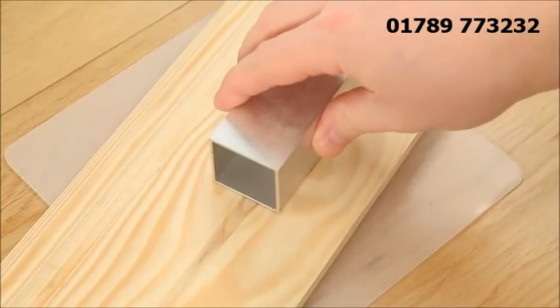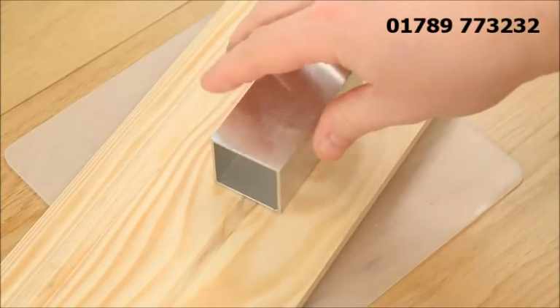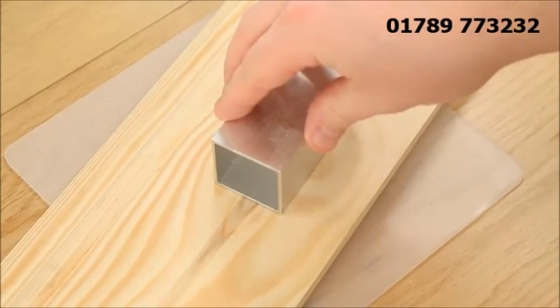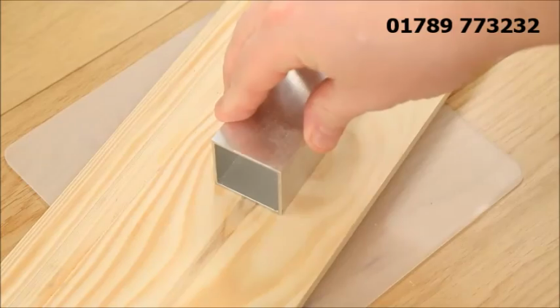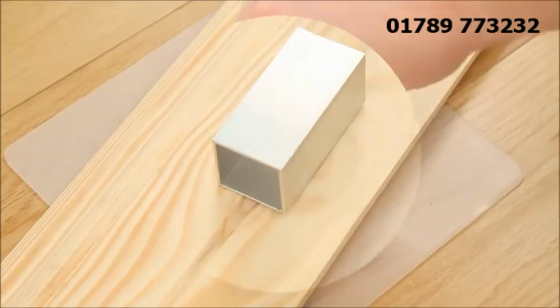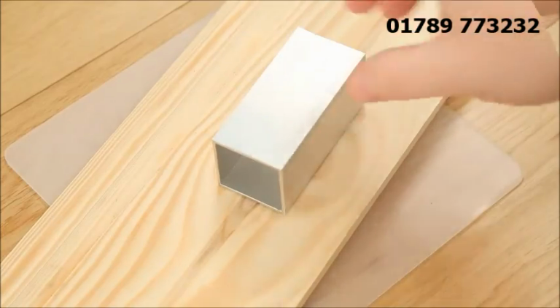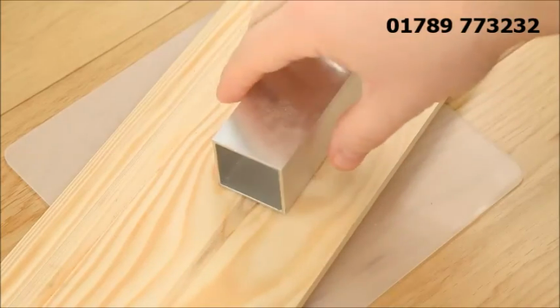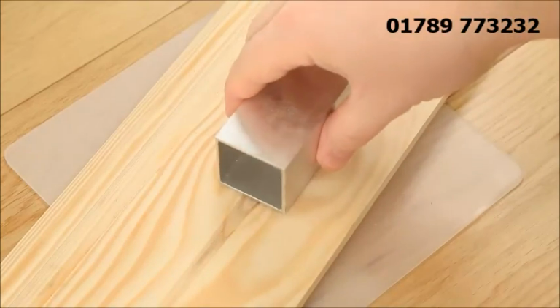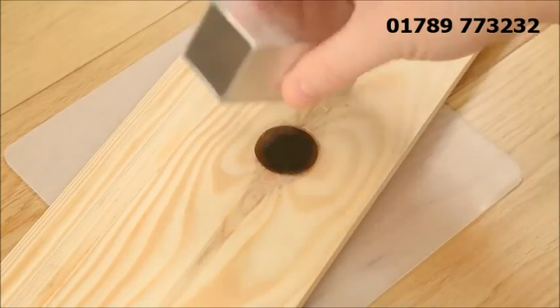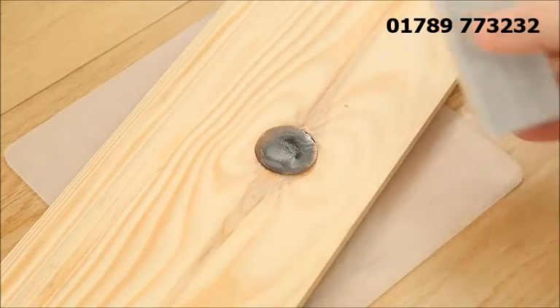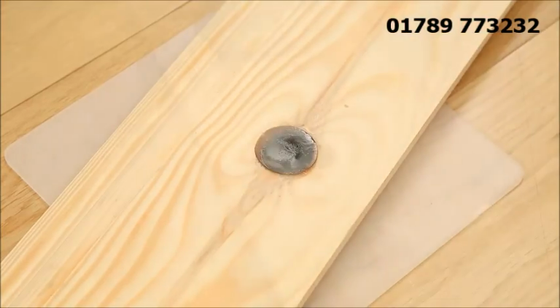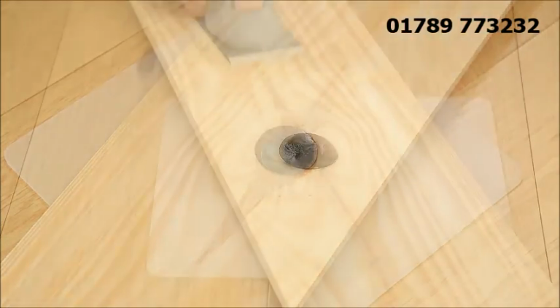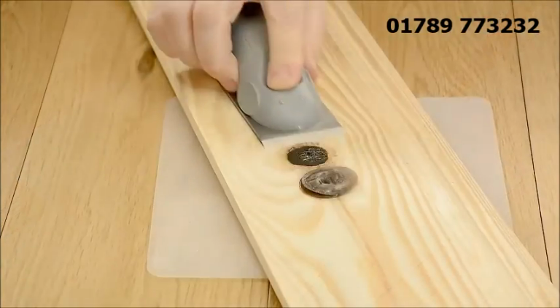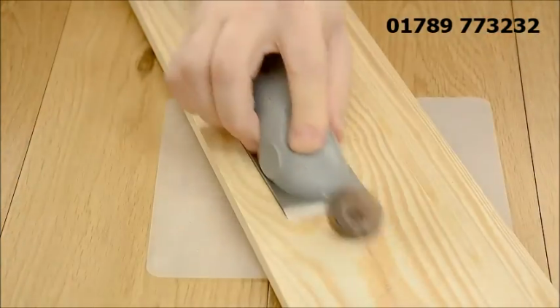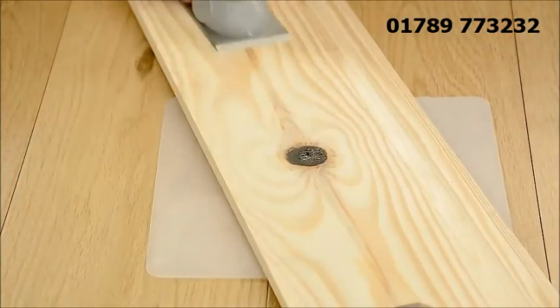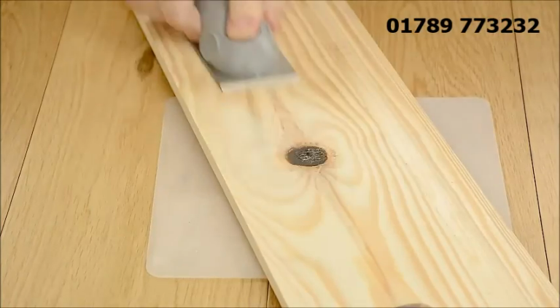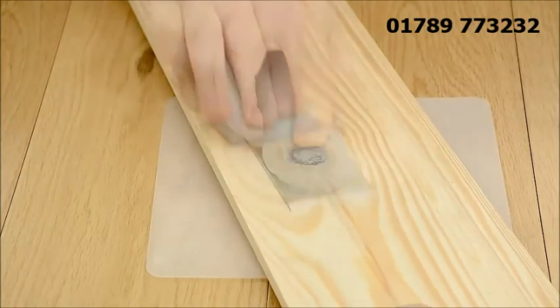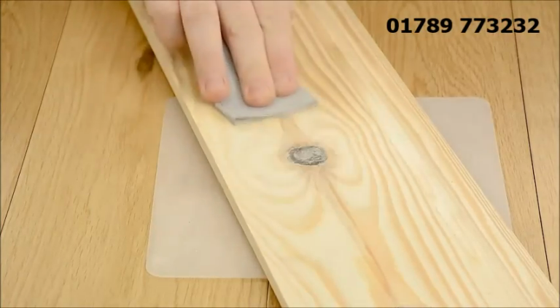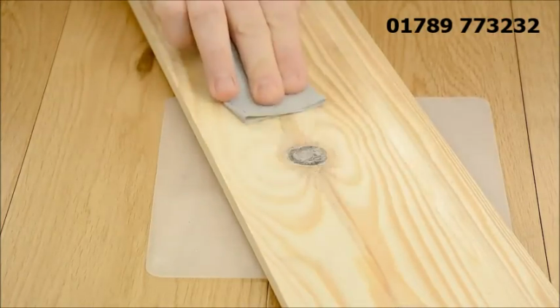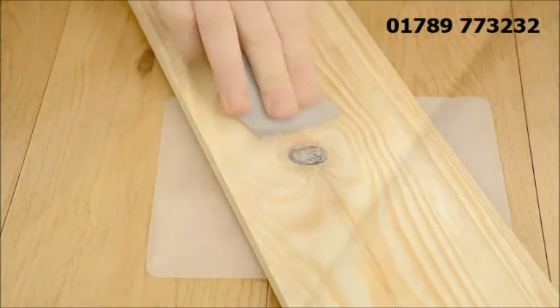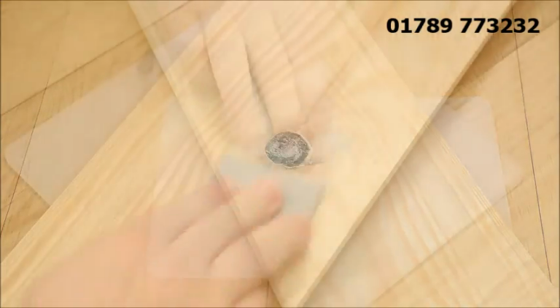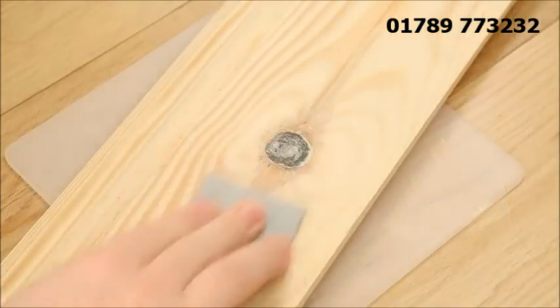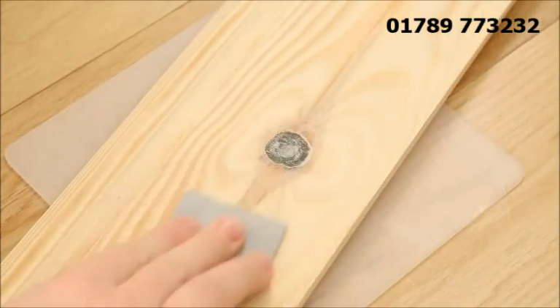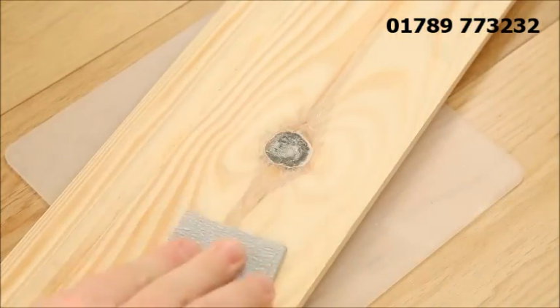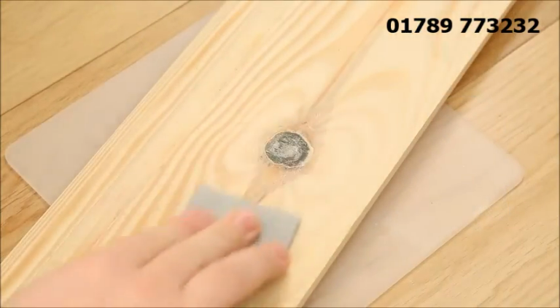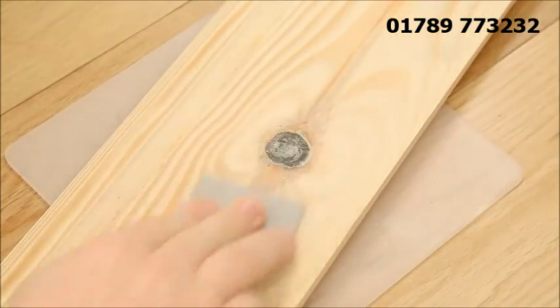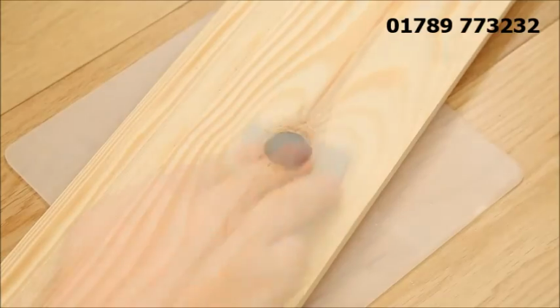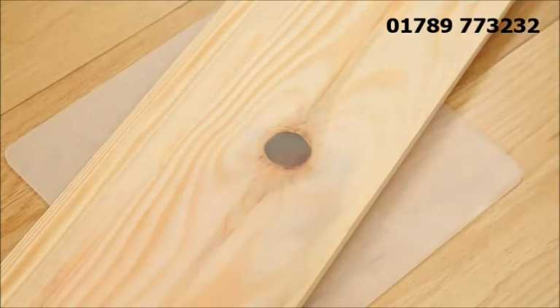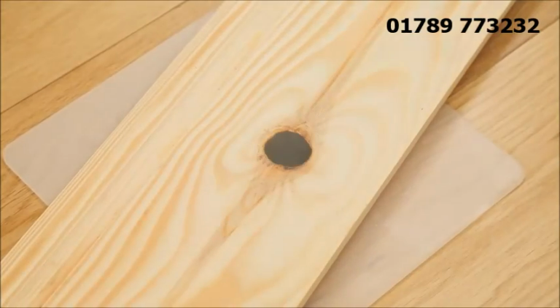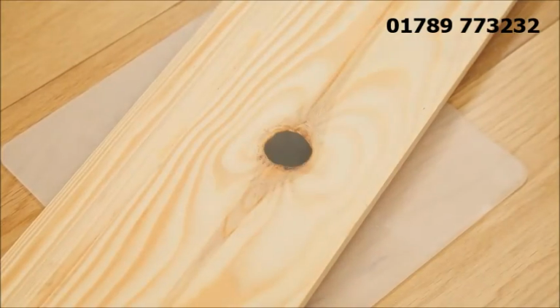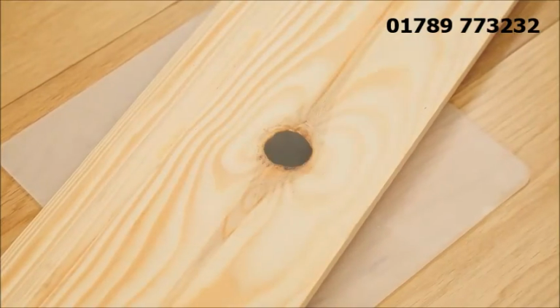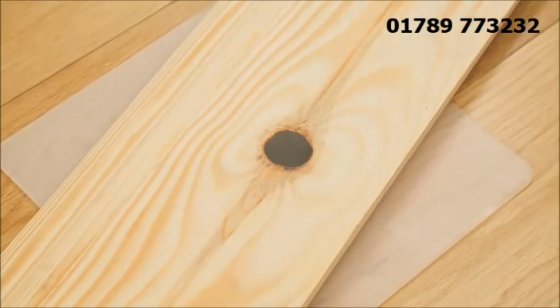The Knottec knot filling adhesive takes just minutes to cool before the excess can be trimmed with a flush plane tool such as the mouse plane. The repaired area can then be sanded, painted or treated as normal, achieving a high quality finish to the restored wood.